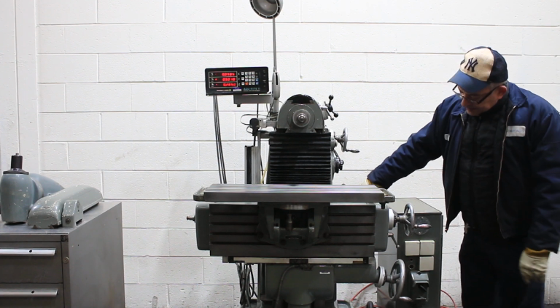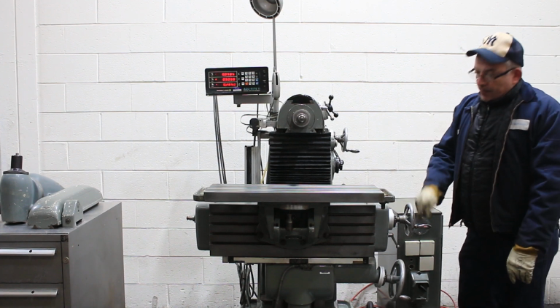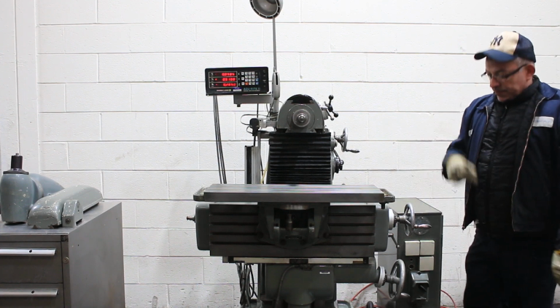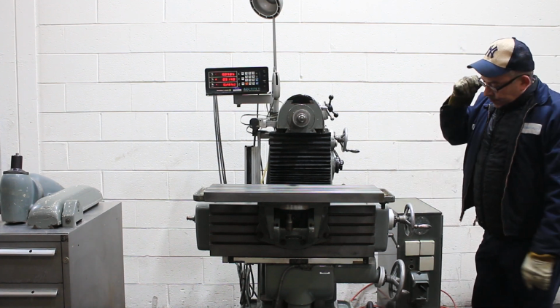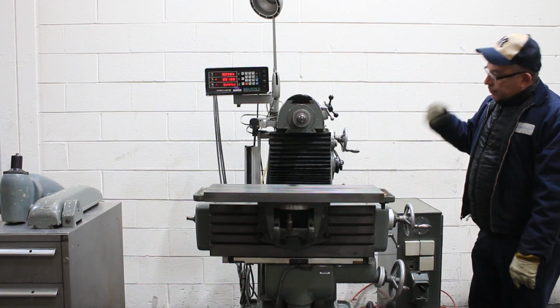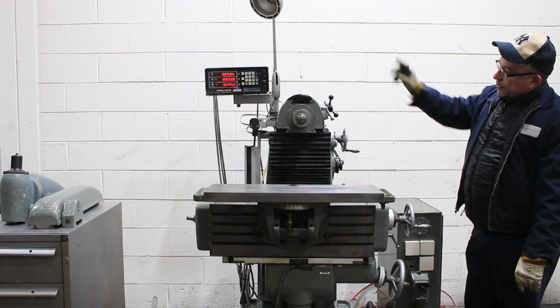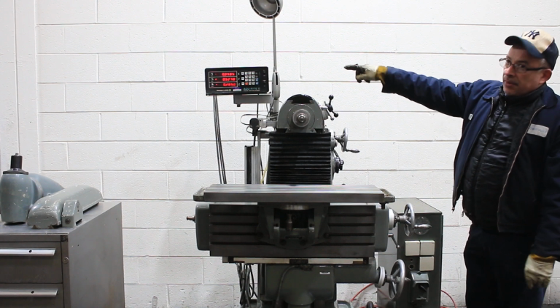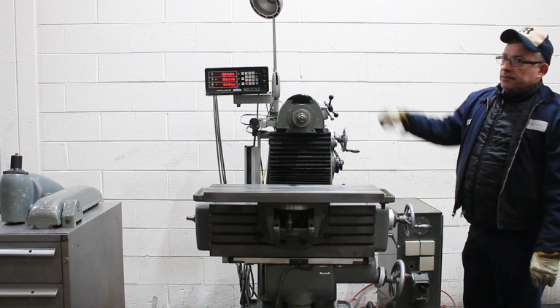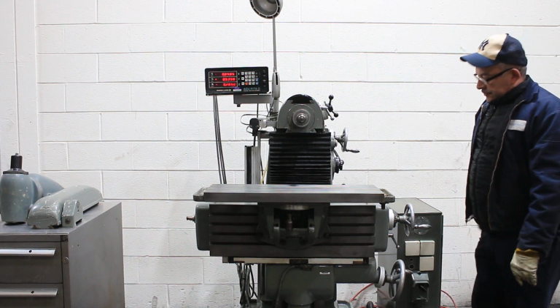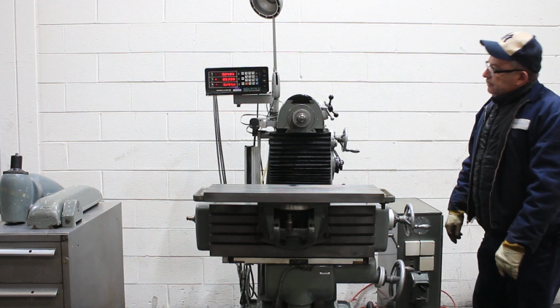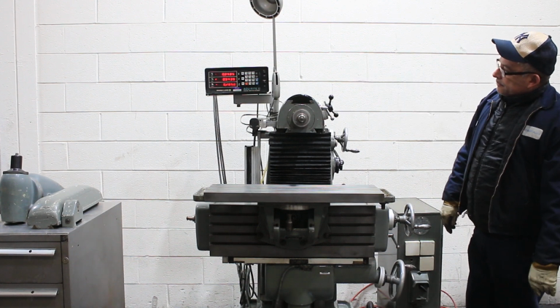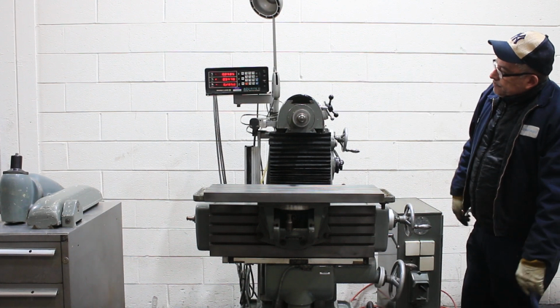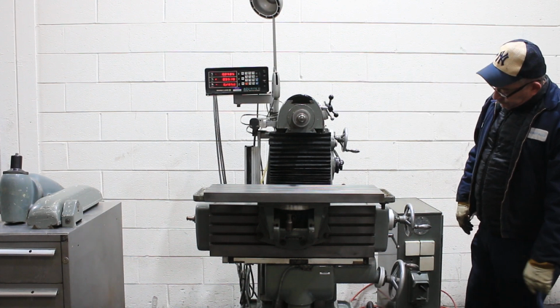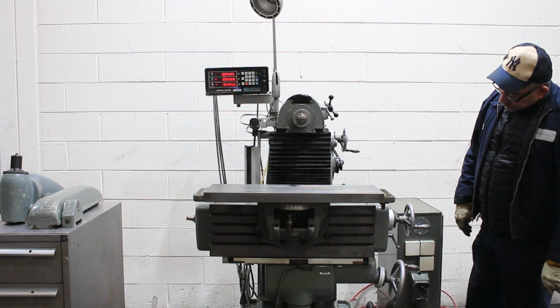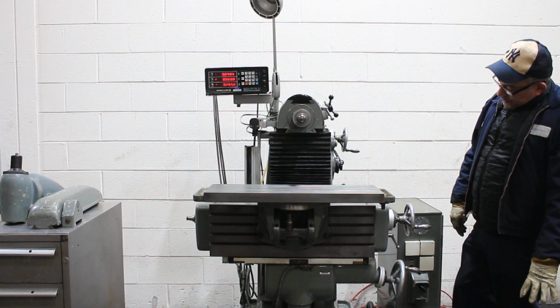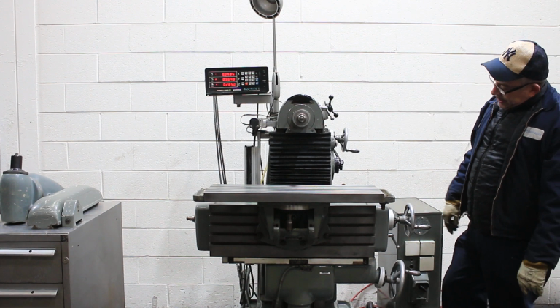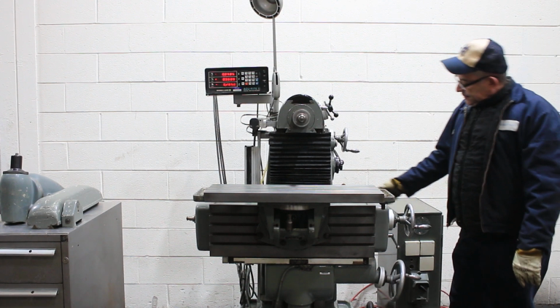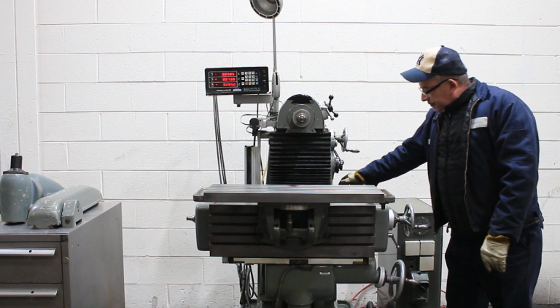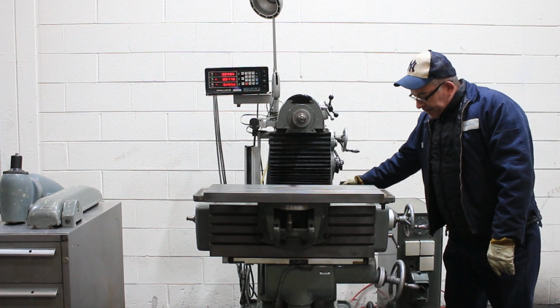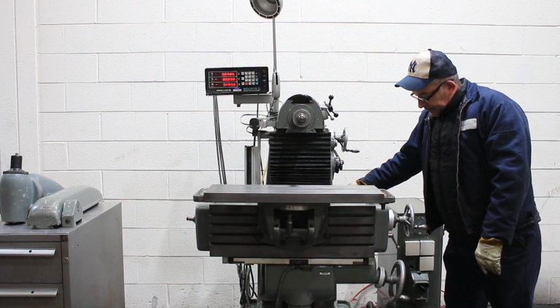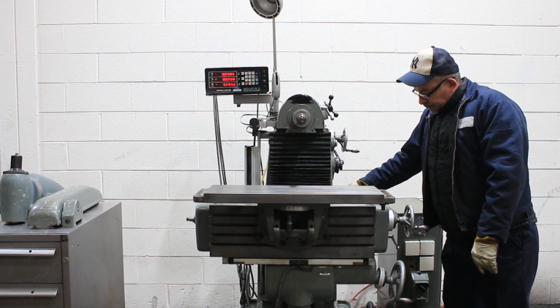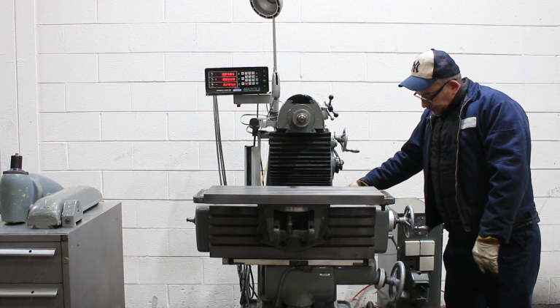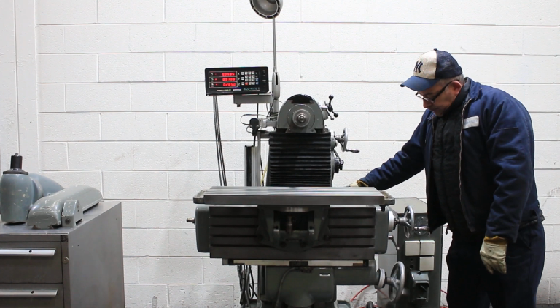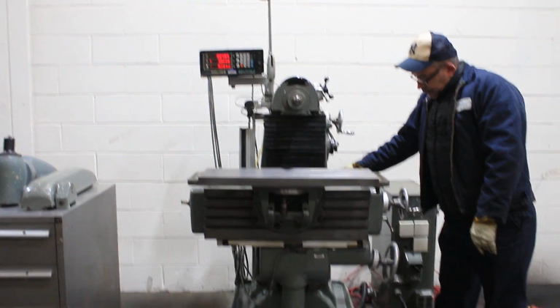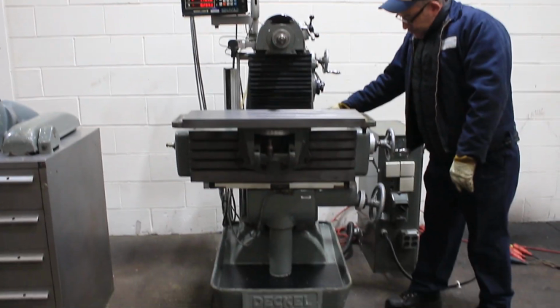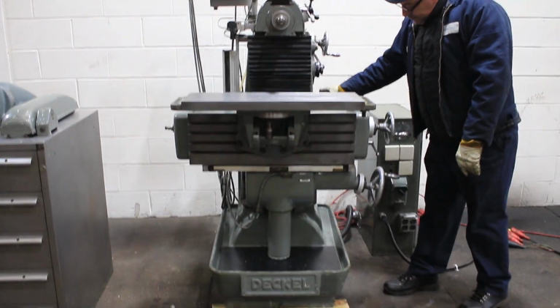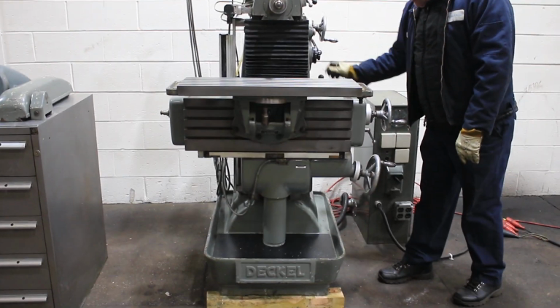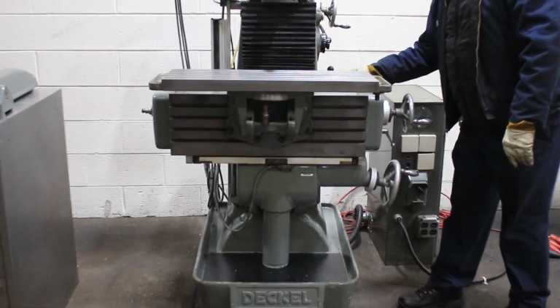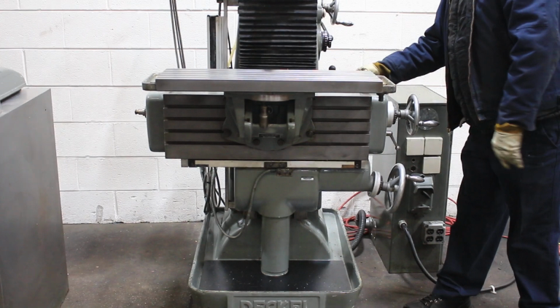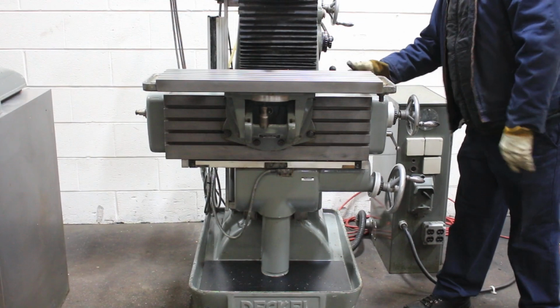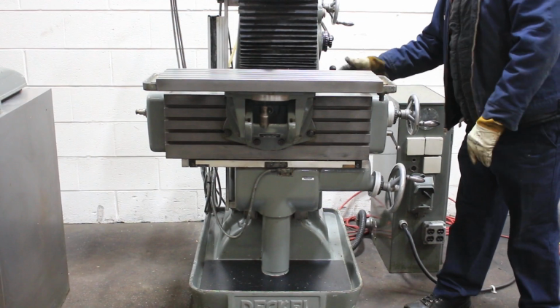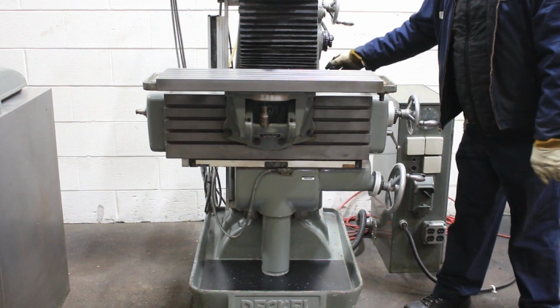That's the Y axis, up and down. Then rapid — and rapid the other way.